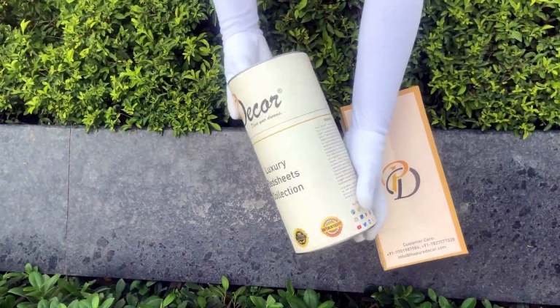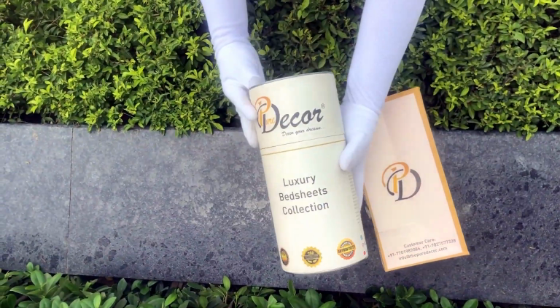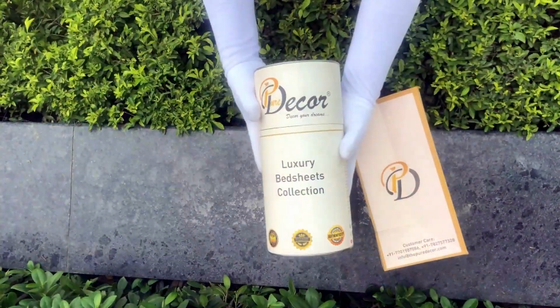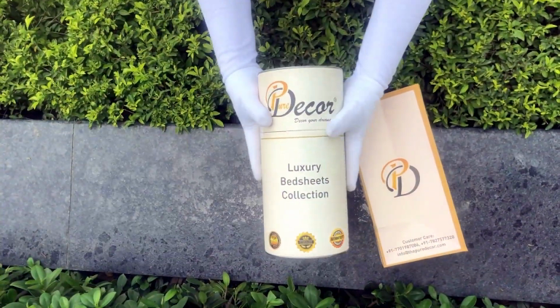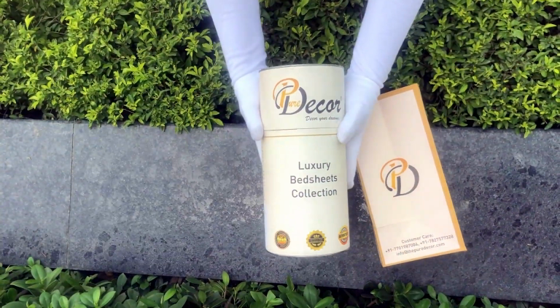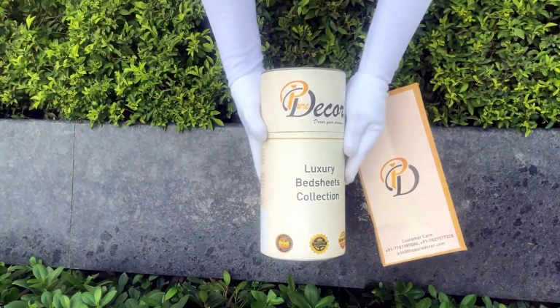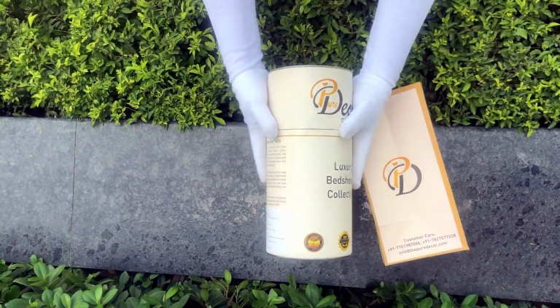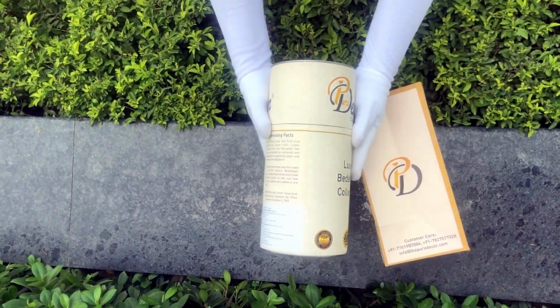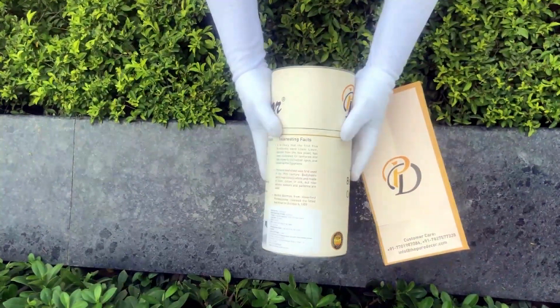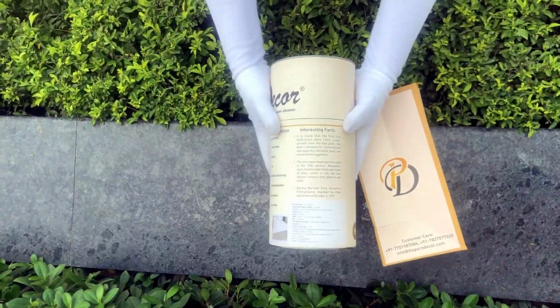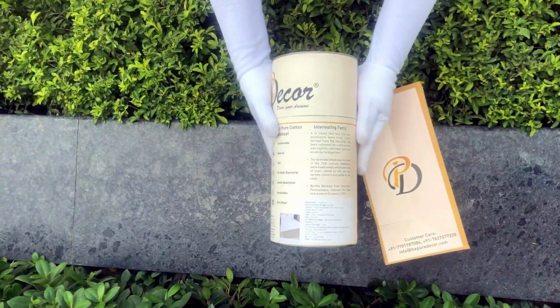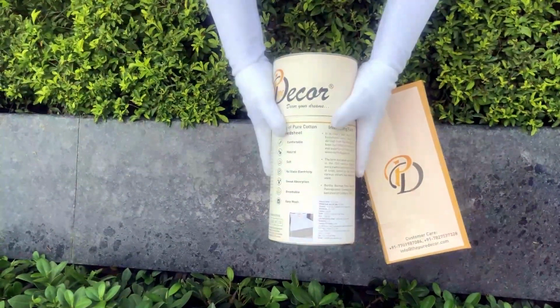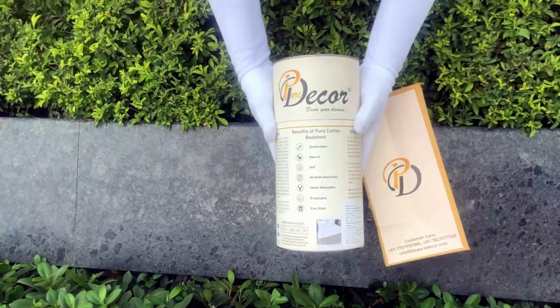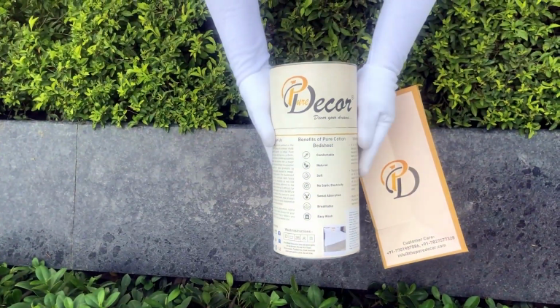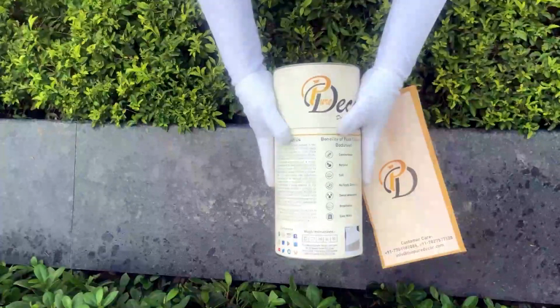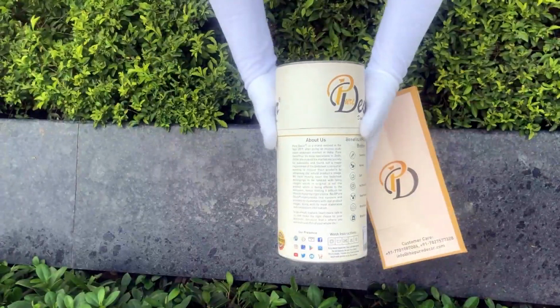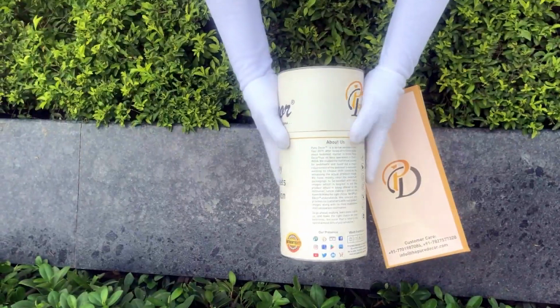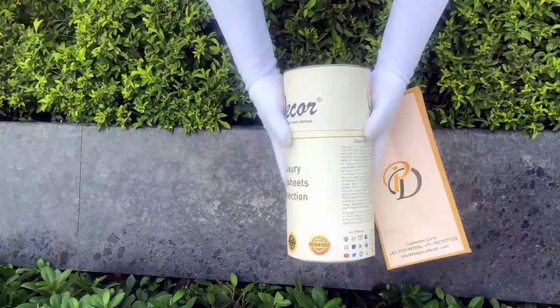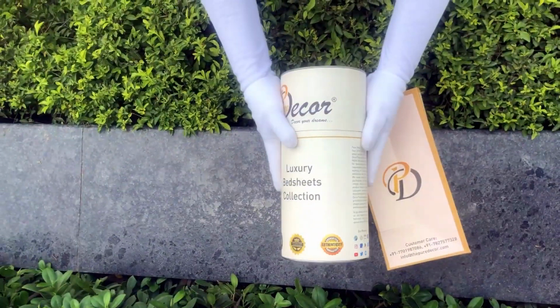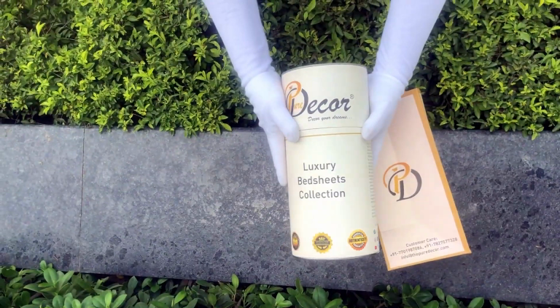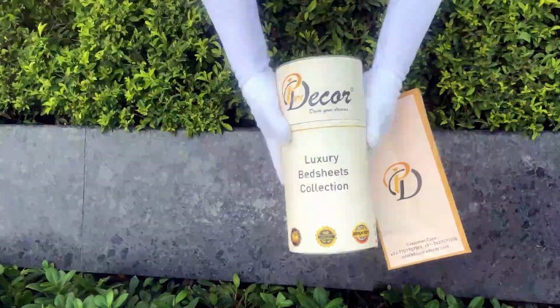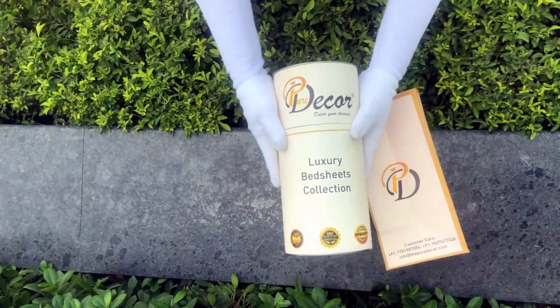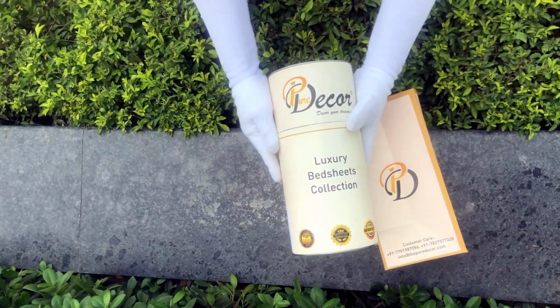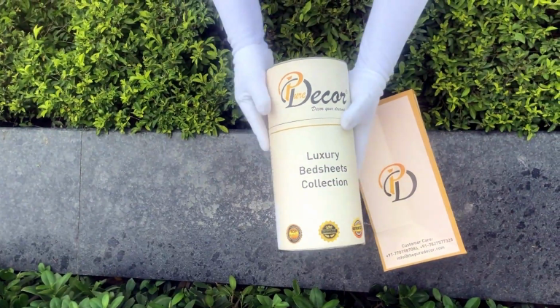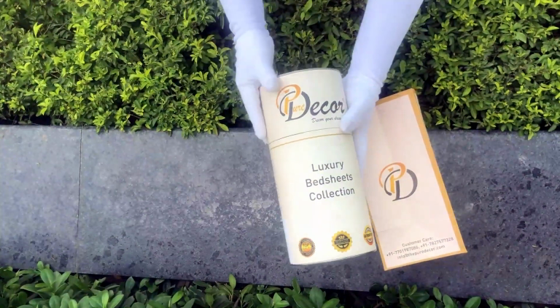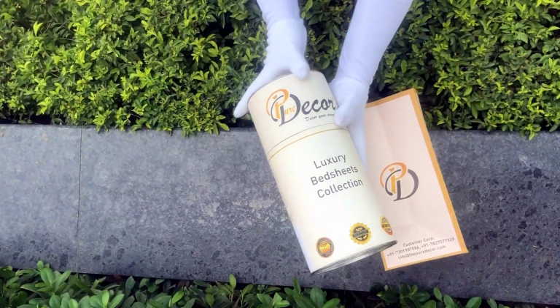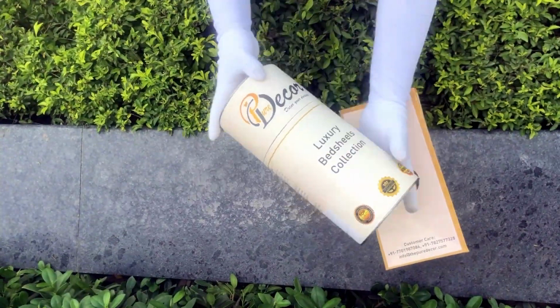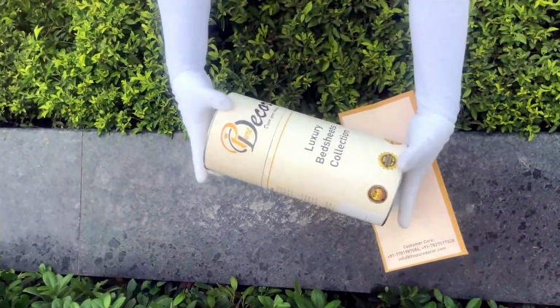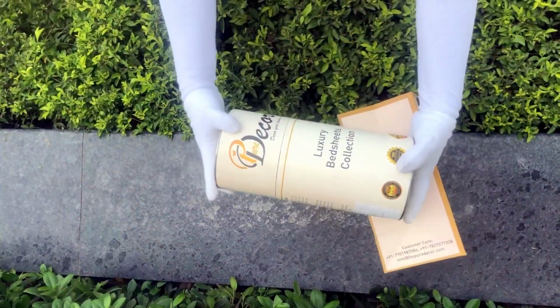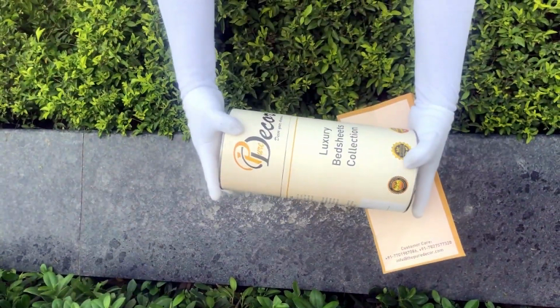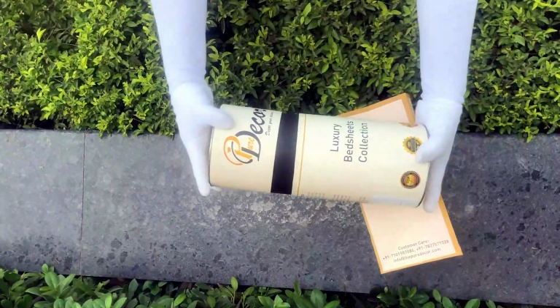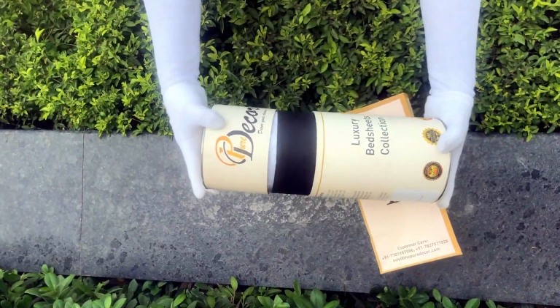You will also get a paper bag along with this box, specially curated for this unique cylindrical packaging, to make it a perfect gifting choice.